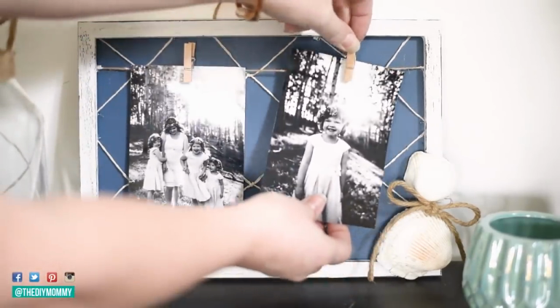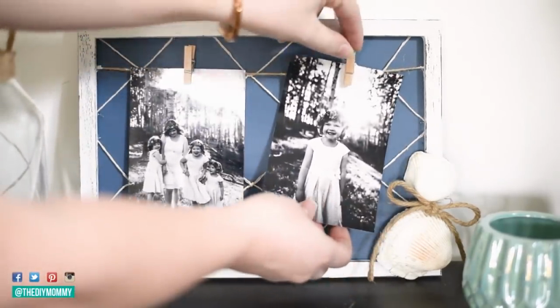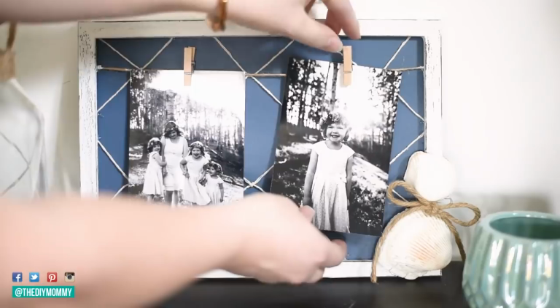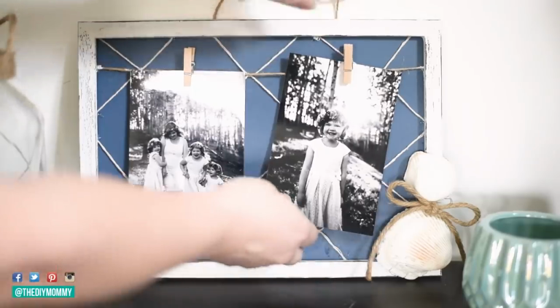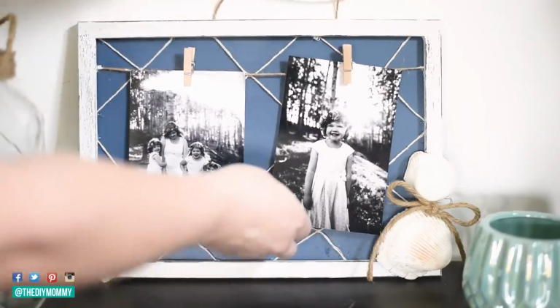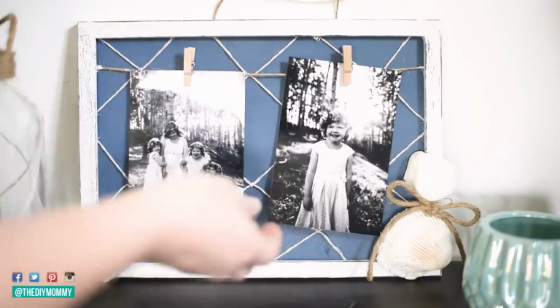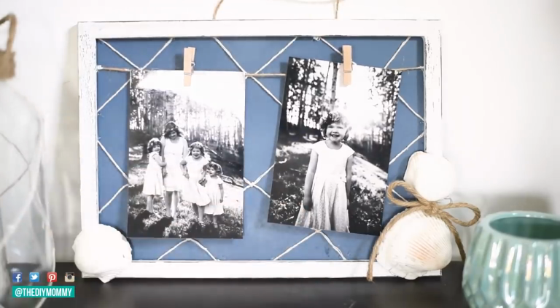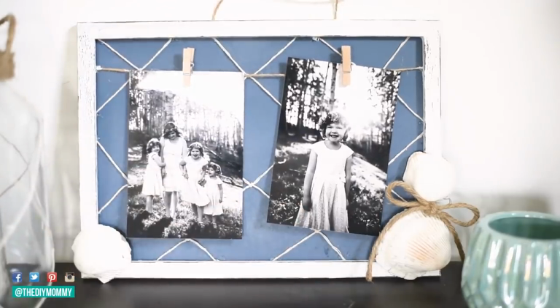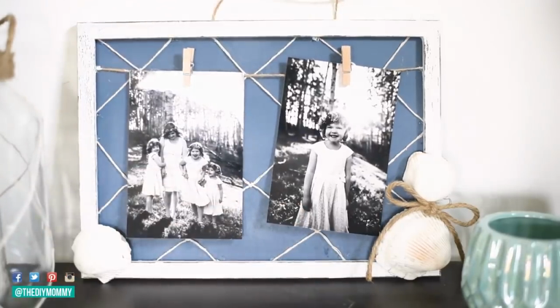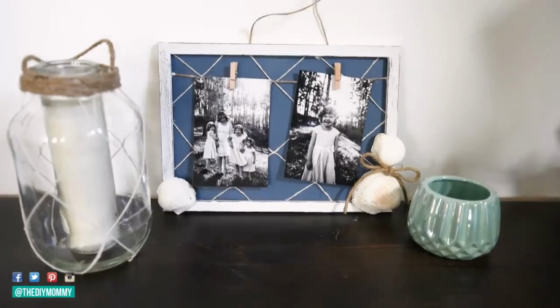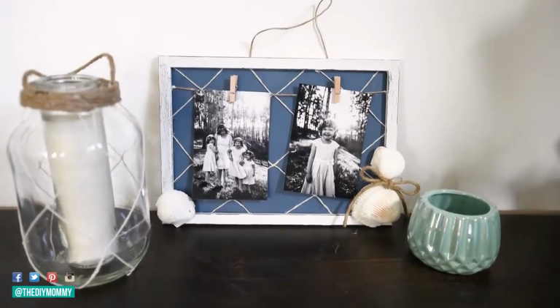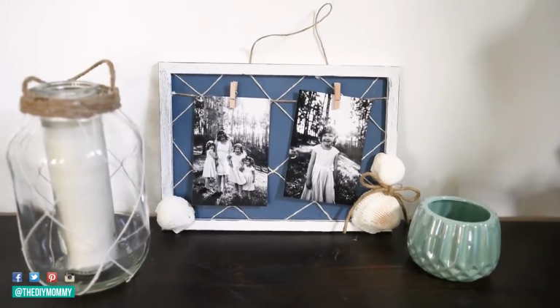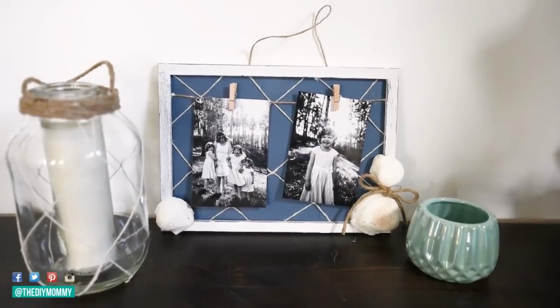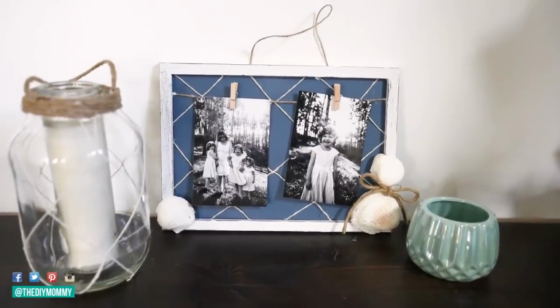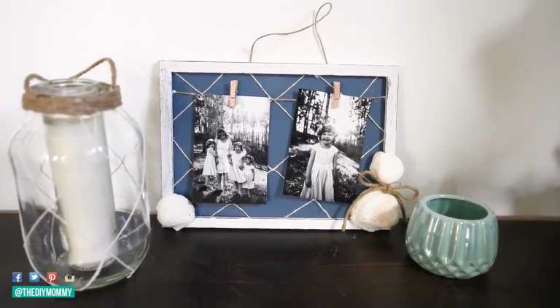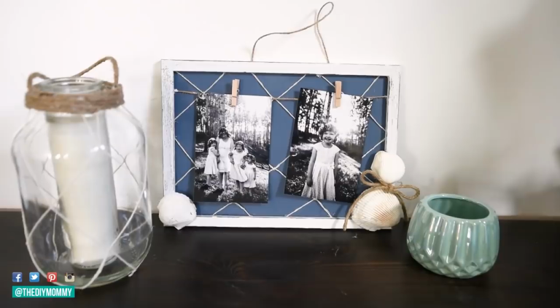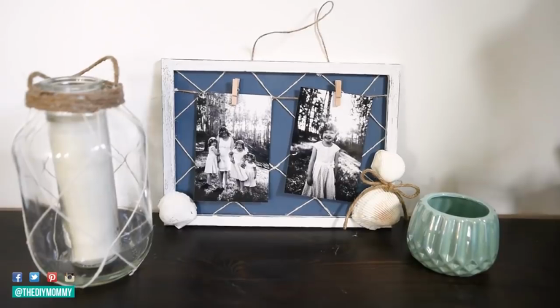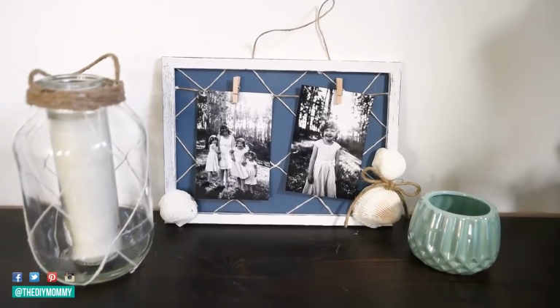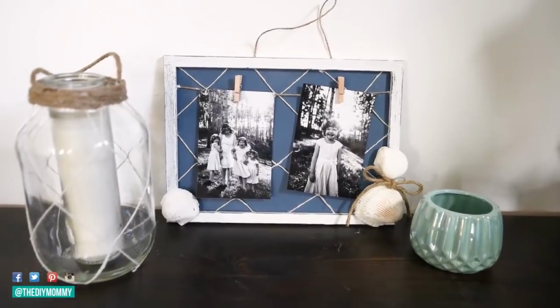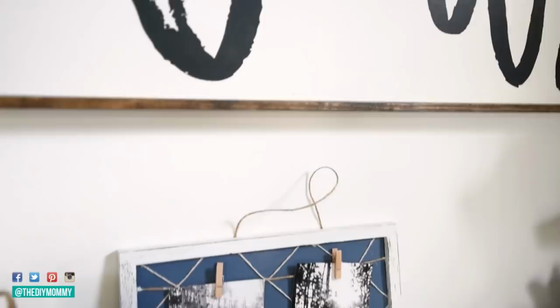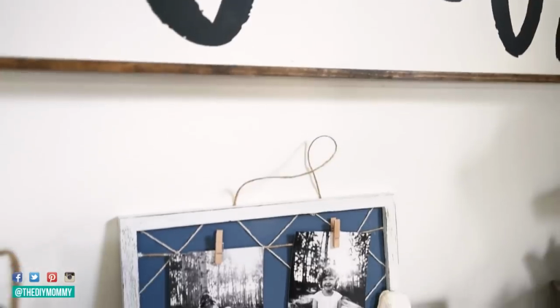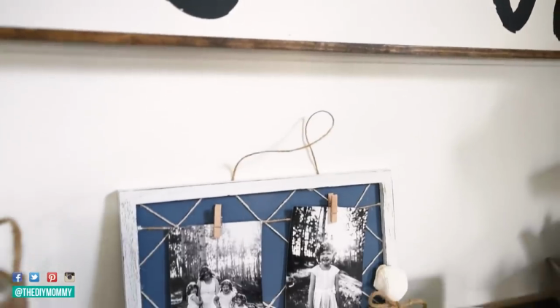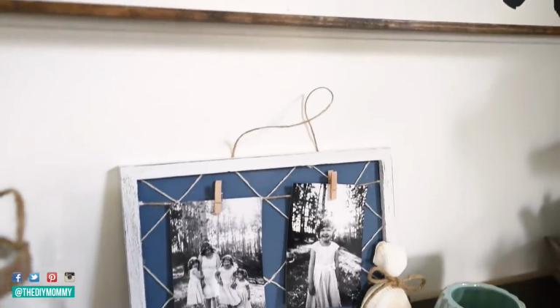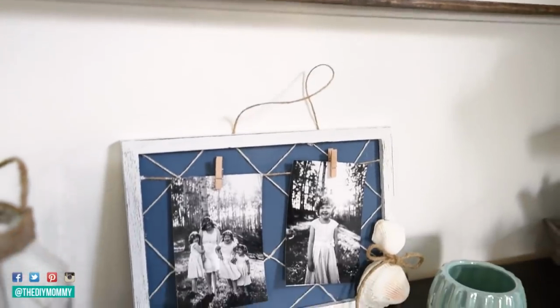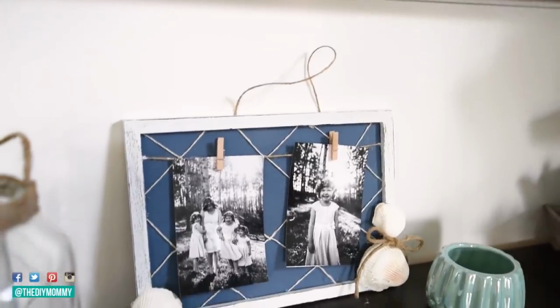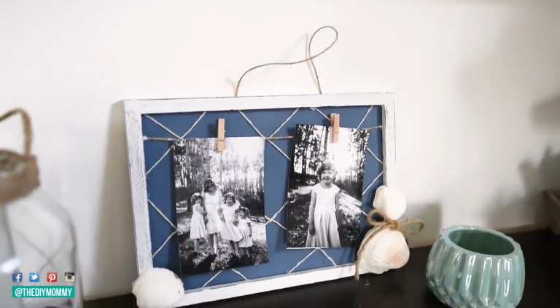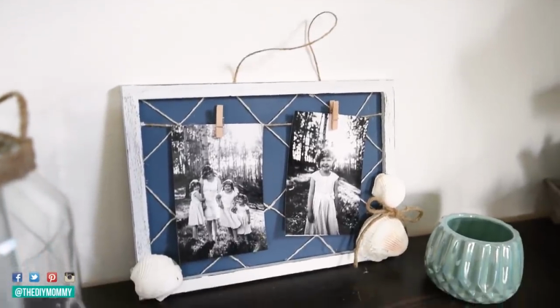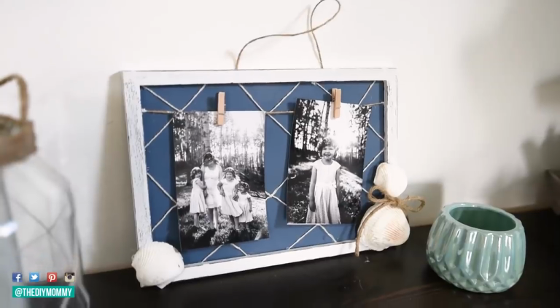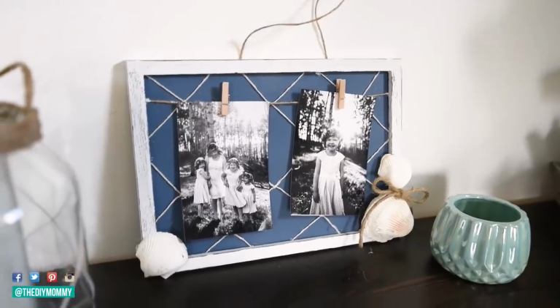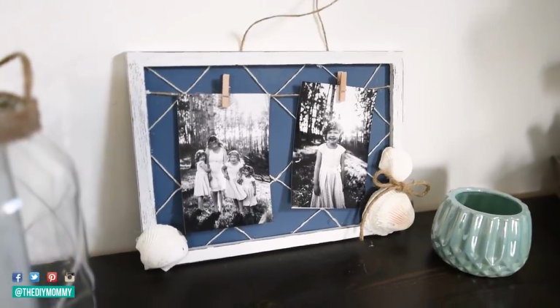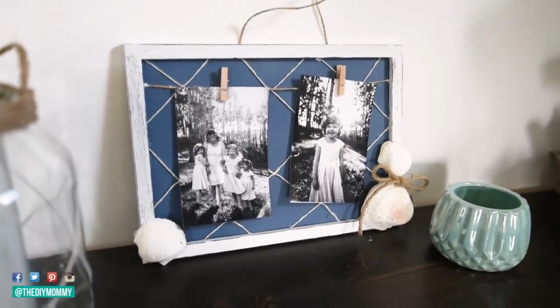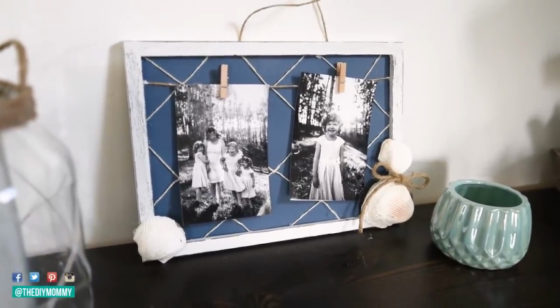I took some pictures that one of my favorite photographer friends took of me and the girls last spring and put them in this frame to display on our sideboard in the living room. Such a great piece for only a few dollars.